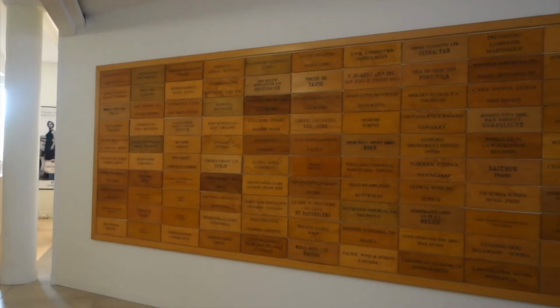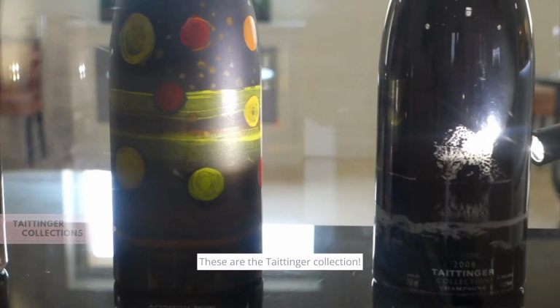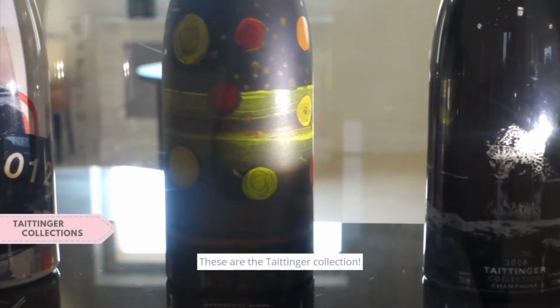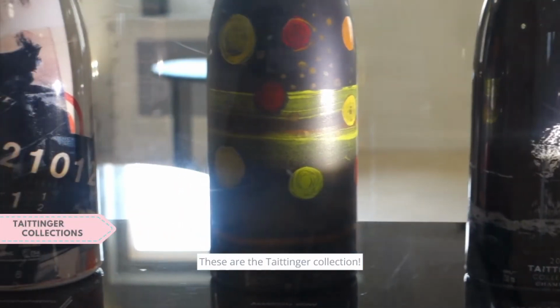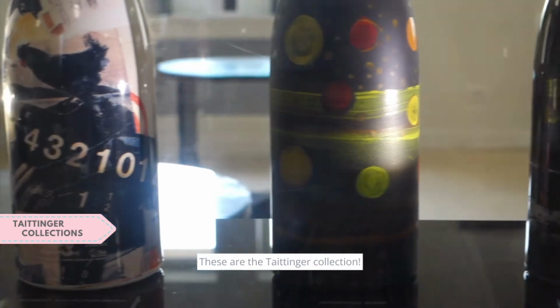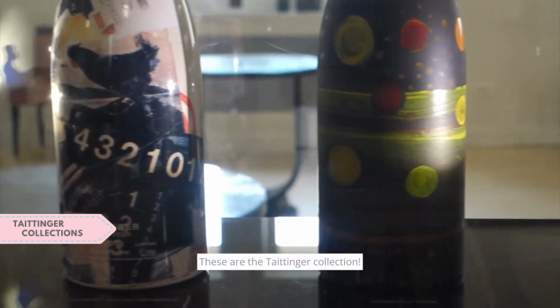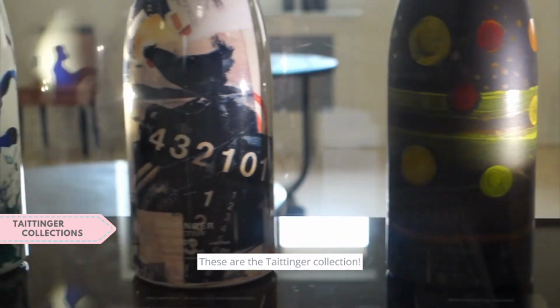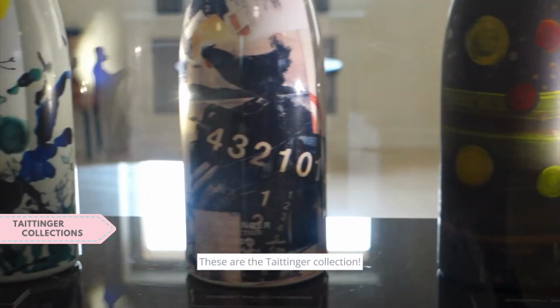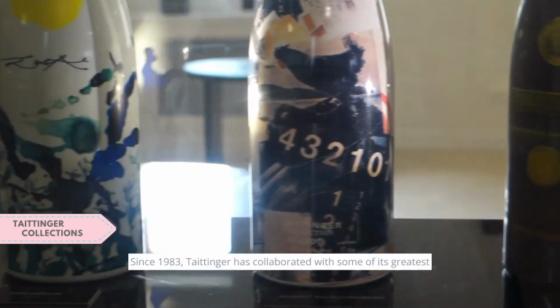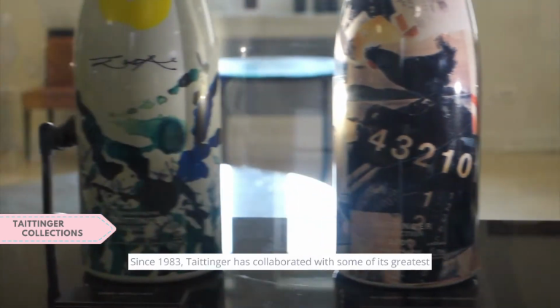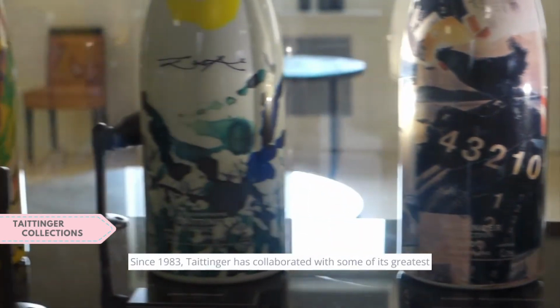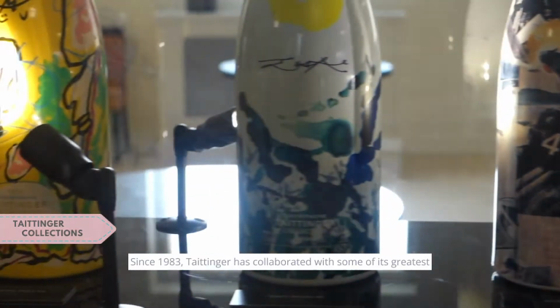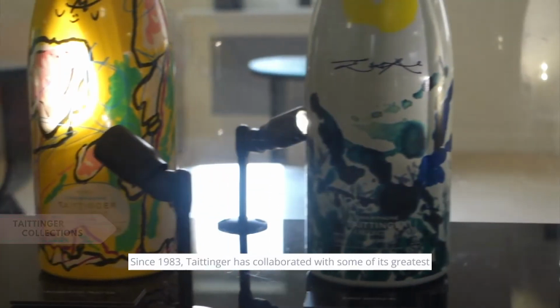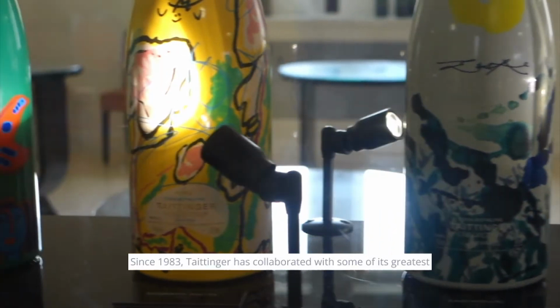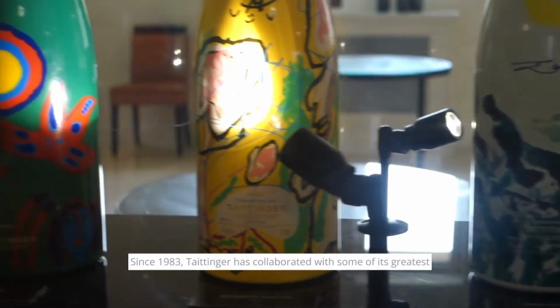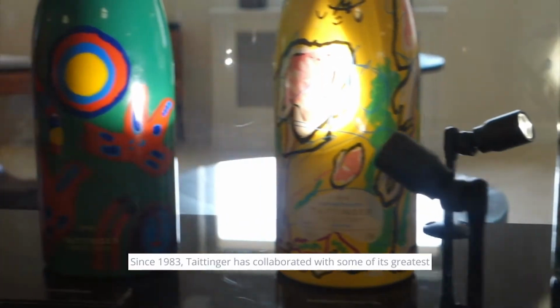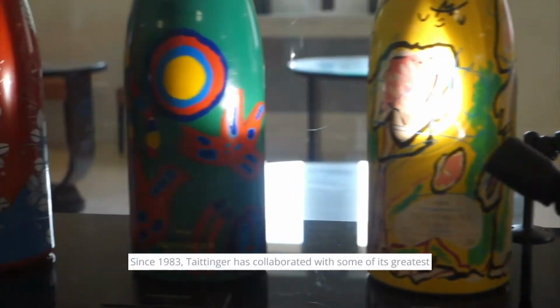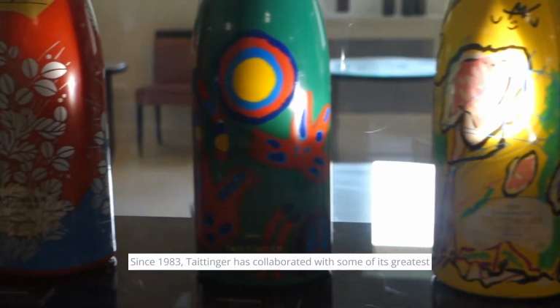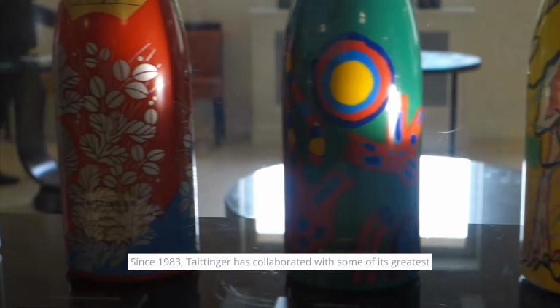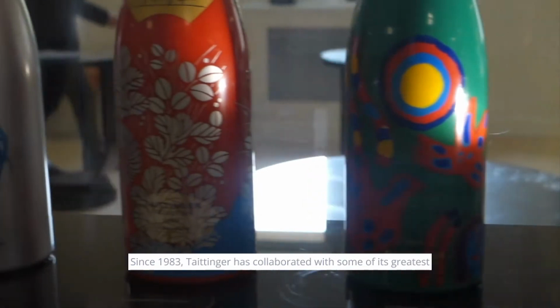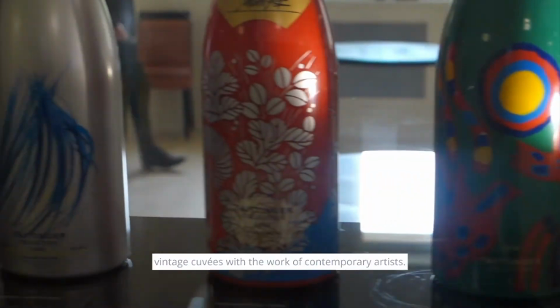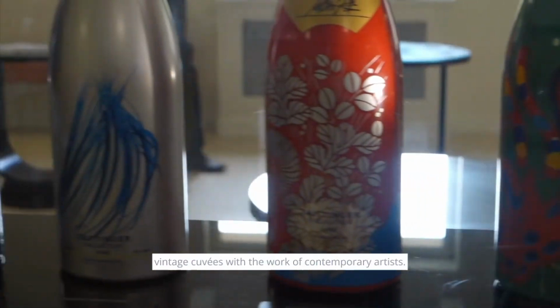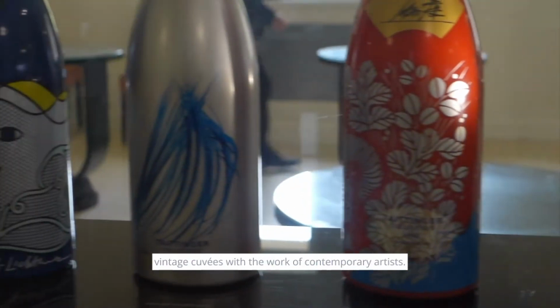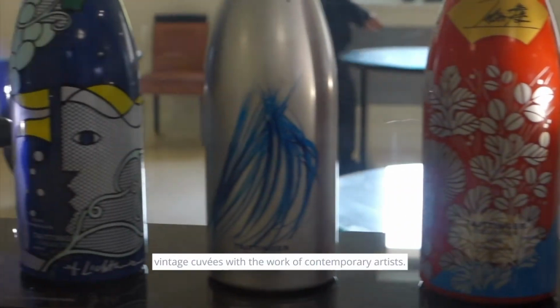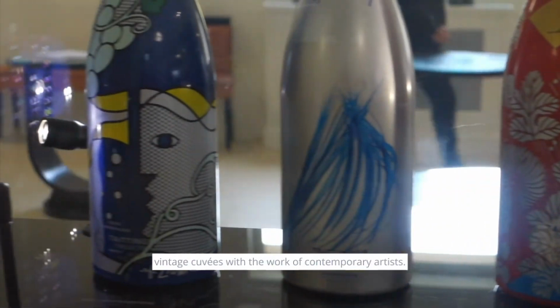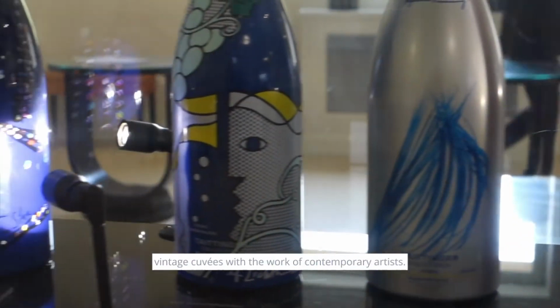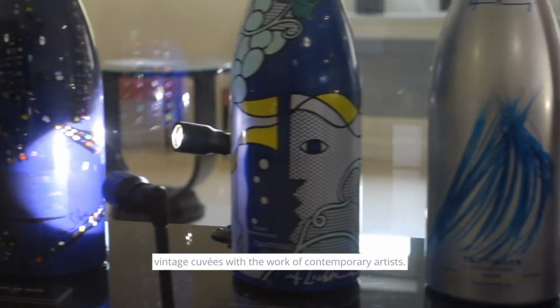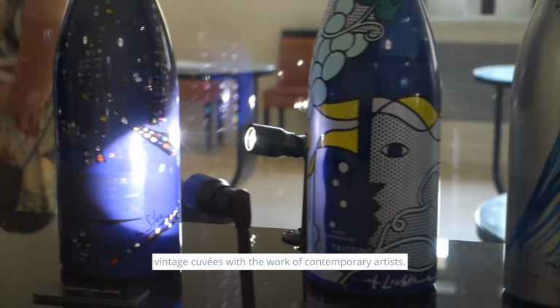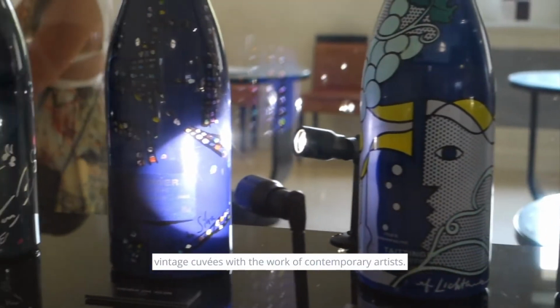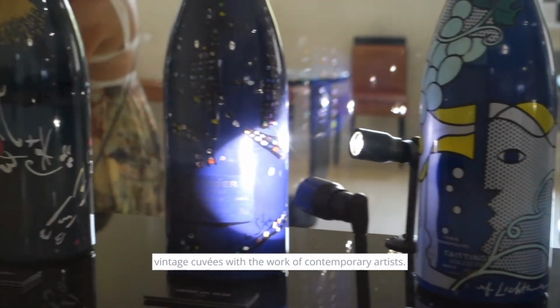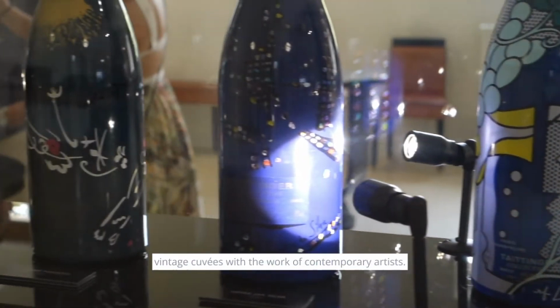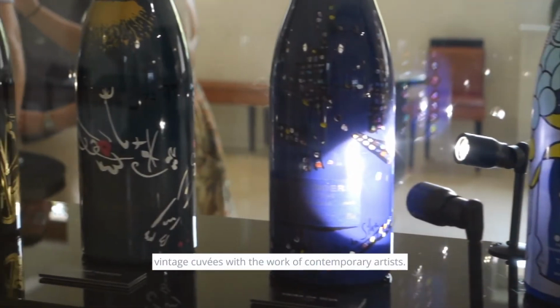These are Tattenshire's collections. Since 1983, Tattenshire has collaborated on some of its great vintage cuvees with the work of contemporary artists.